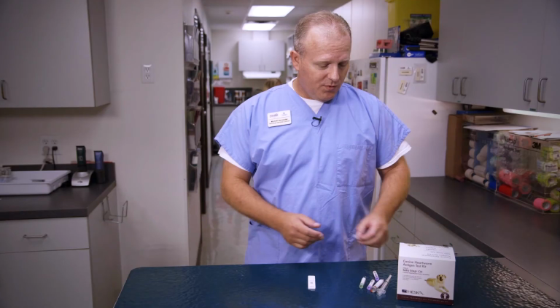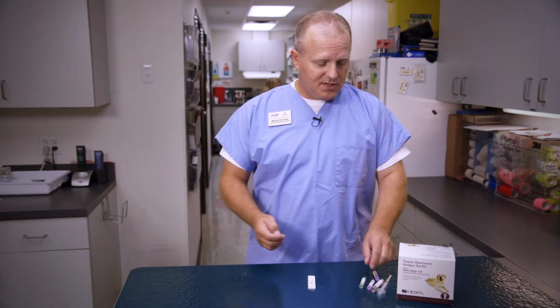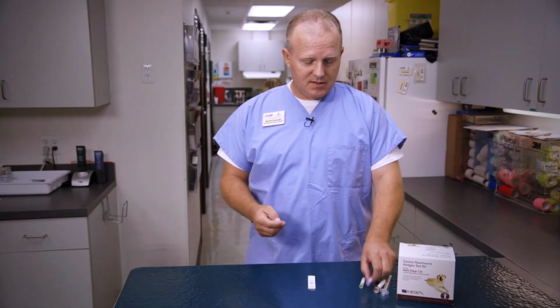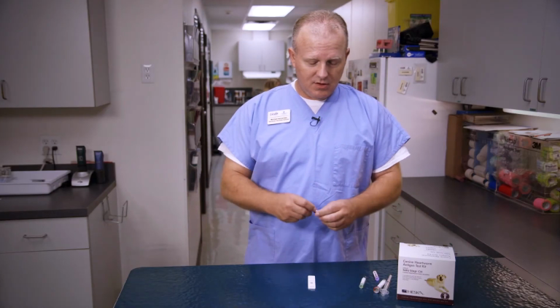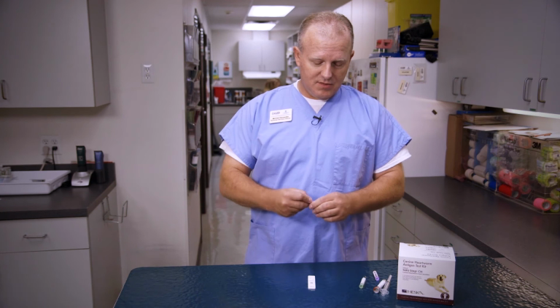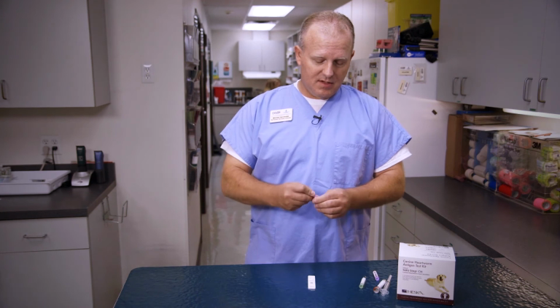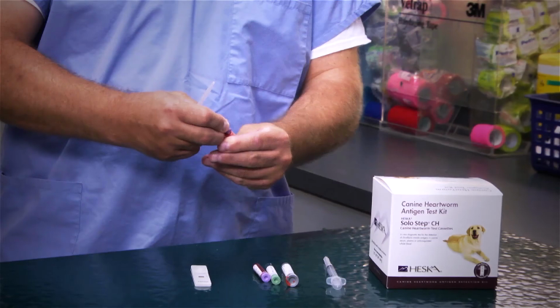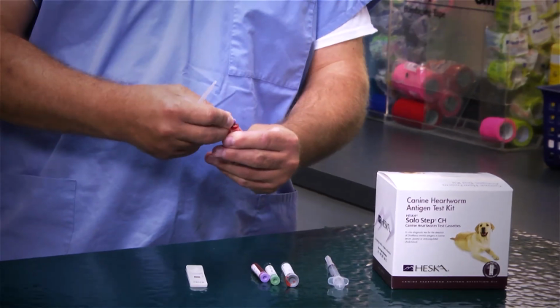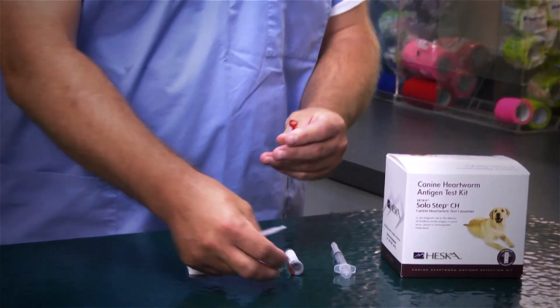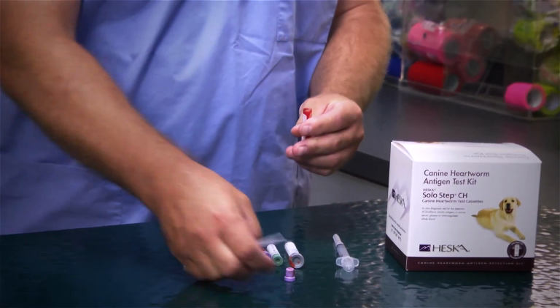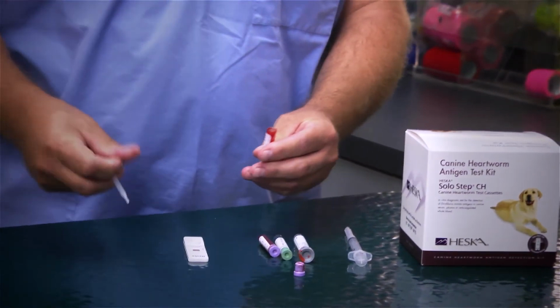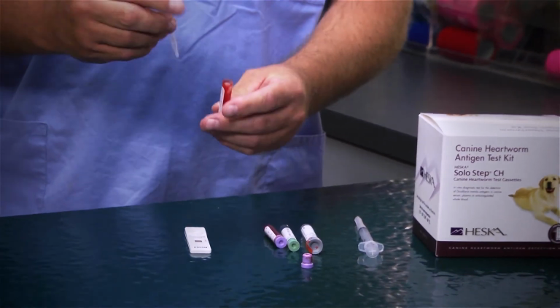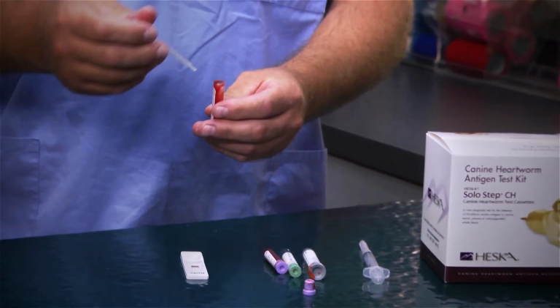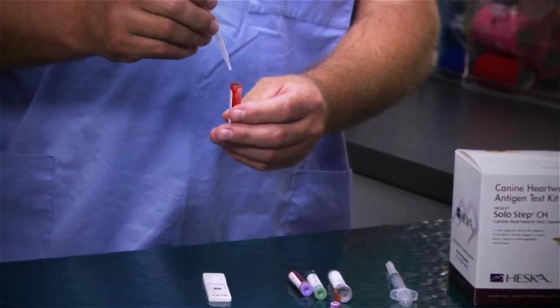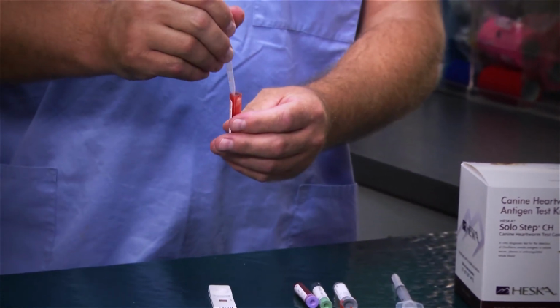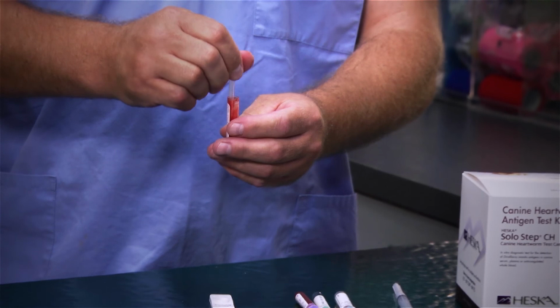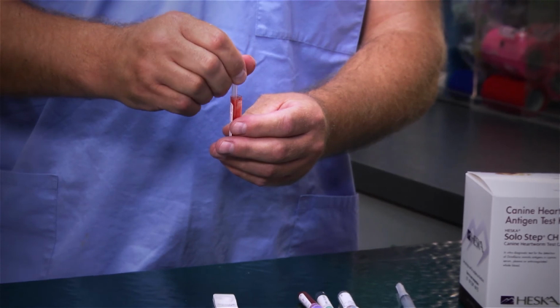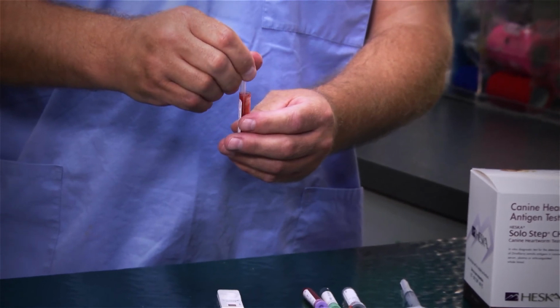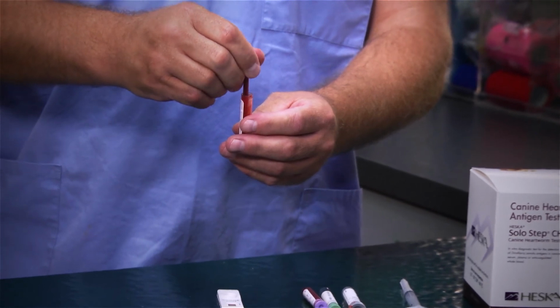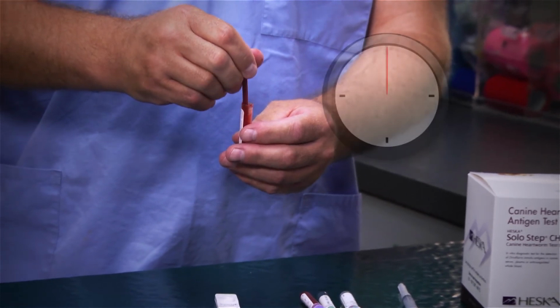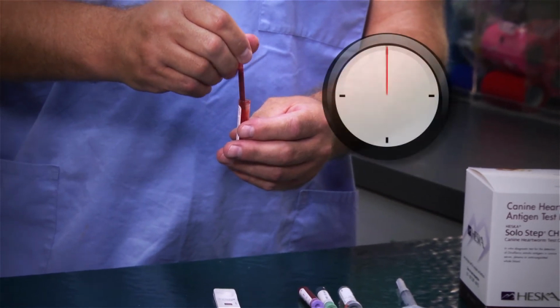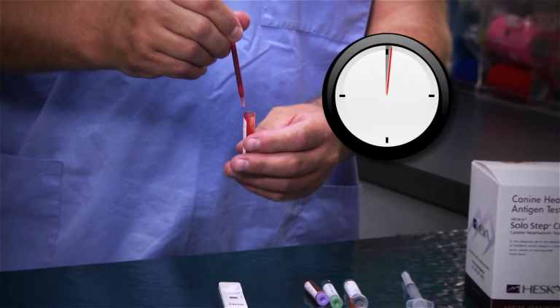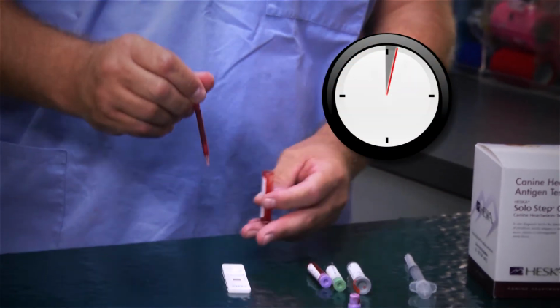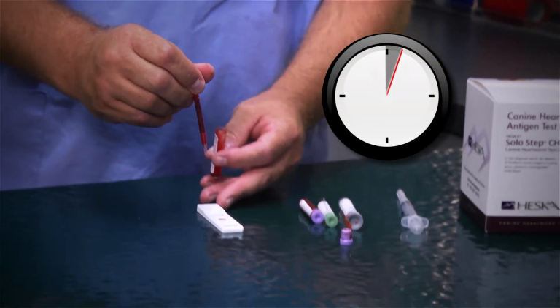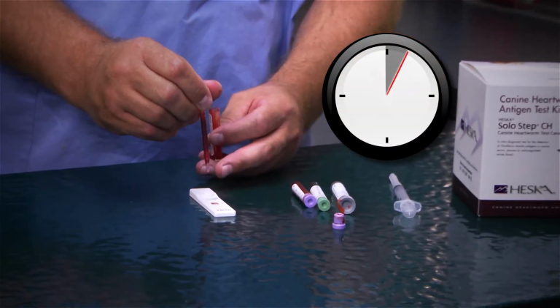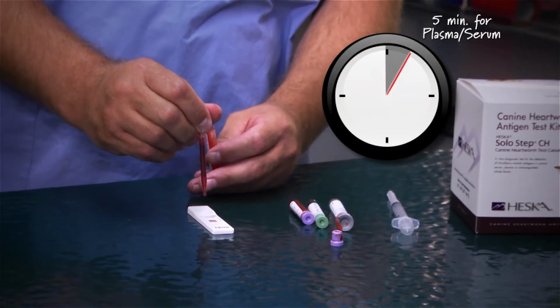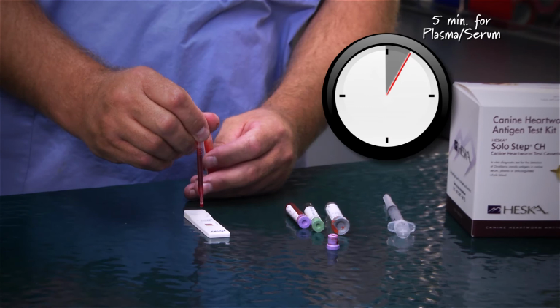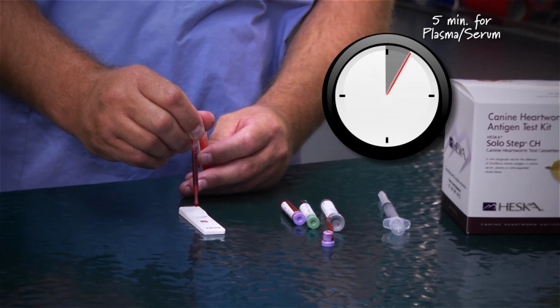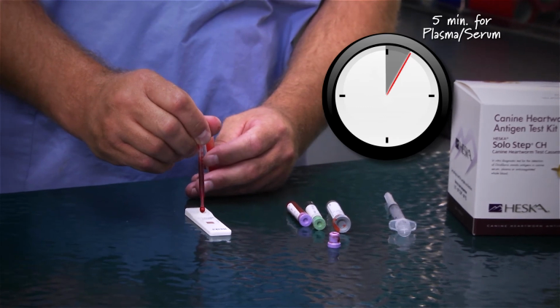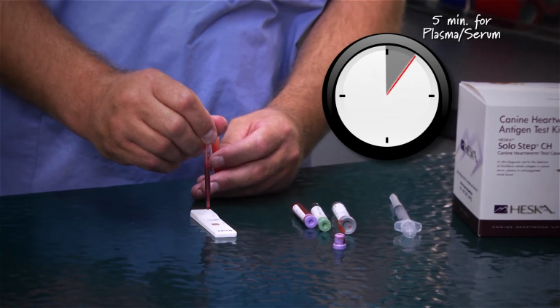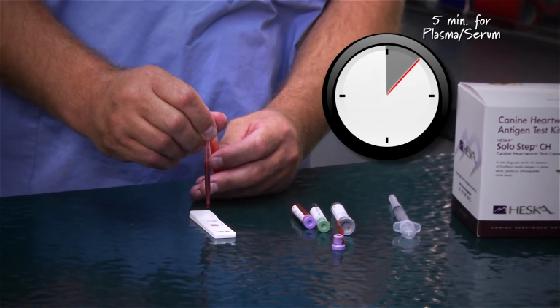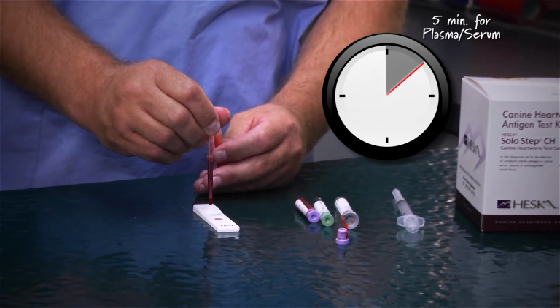When you do your test, you're going to be using just three hanging drops of blood. It comes with a little dropper — get your sample and then just three drops of blood into your test.